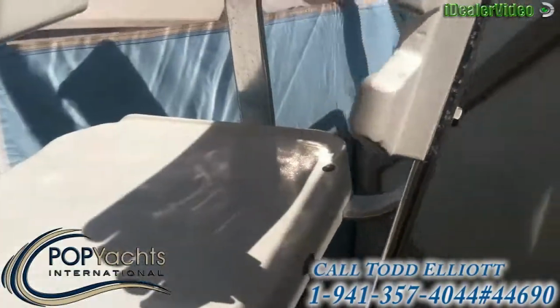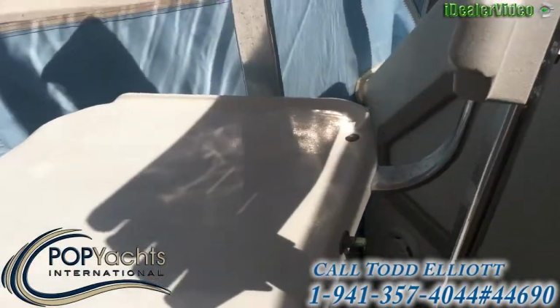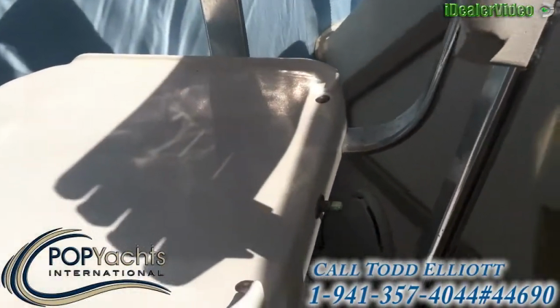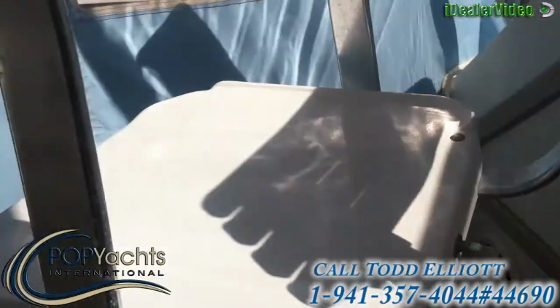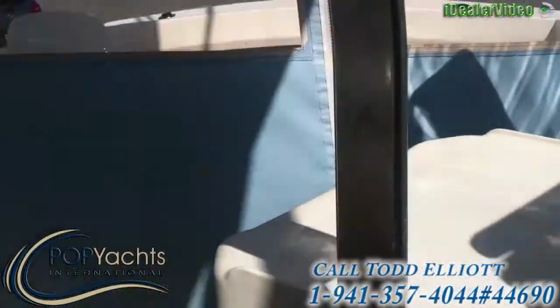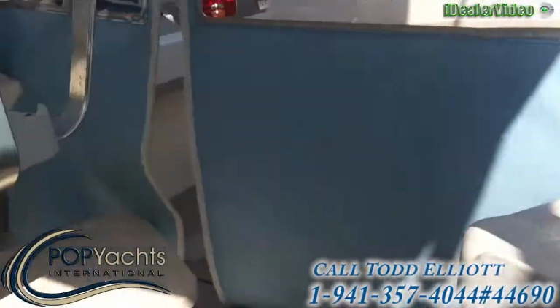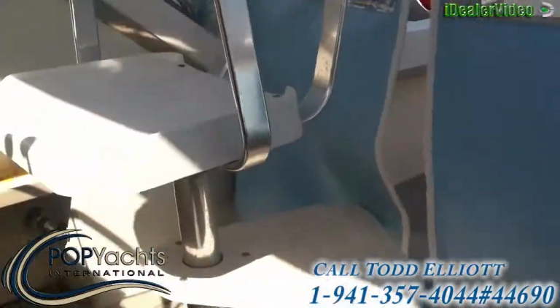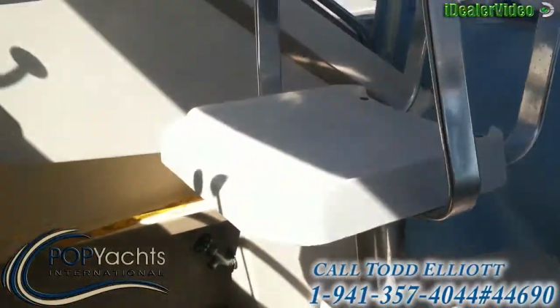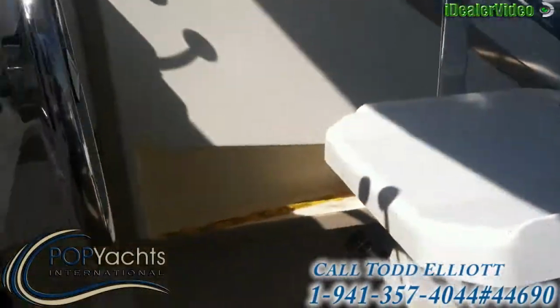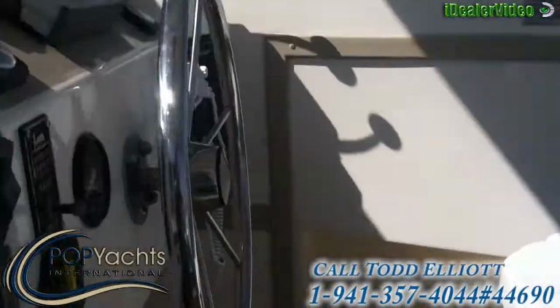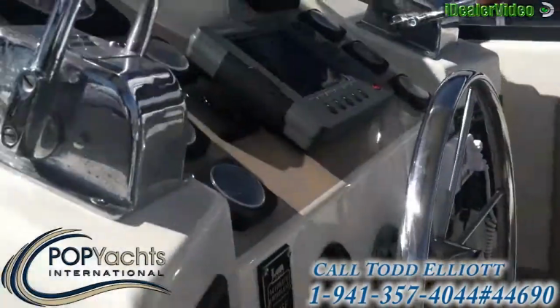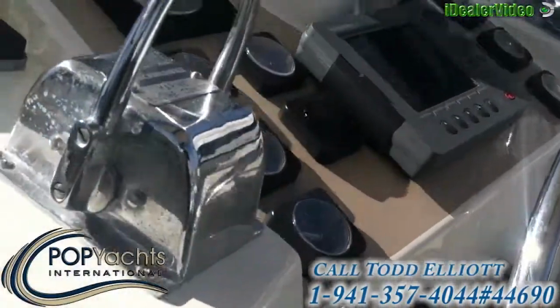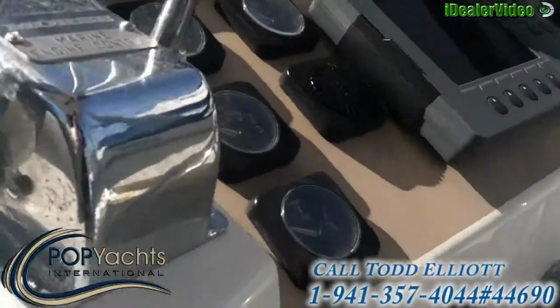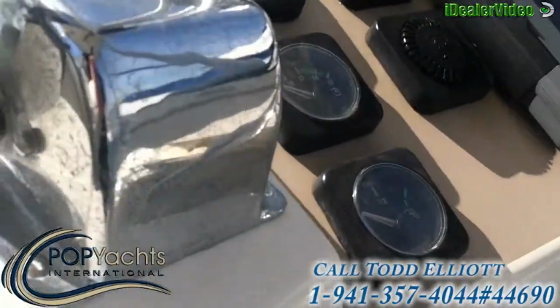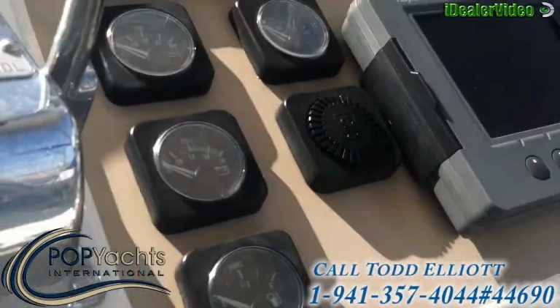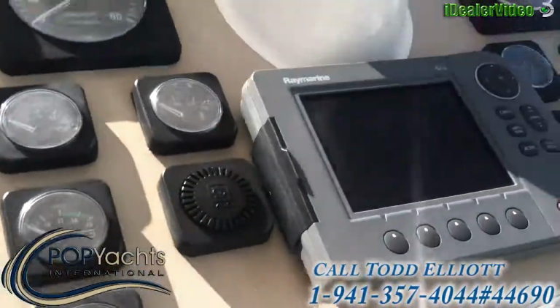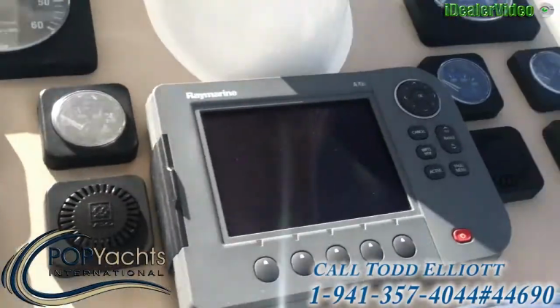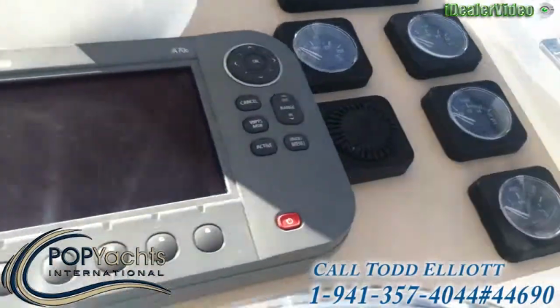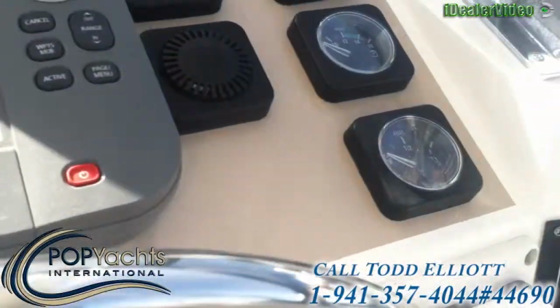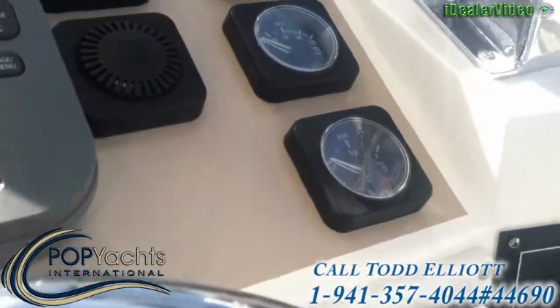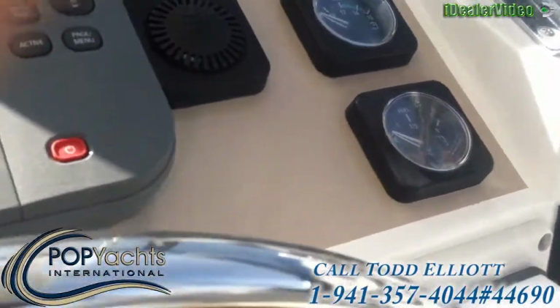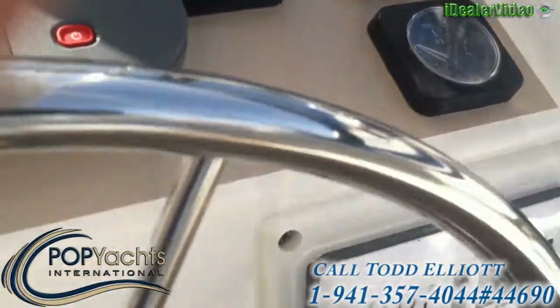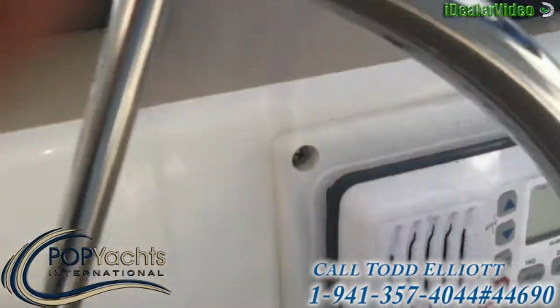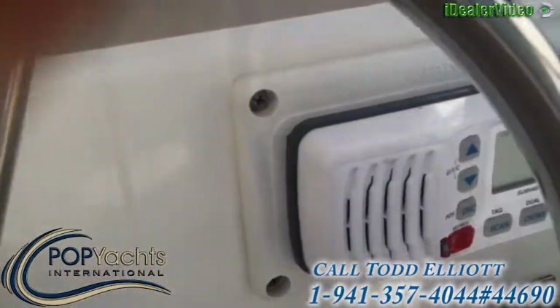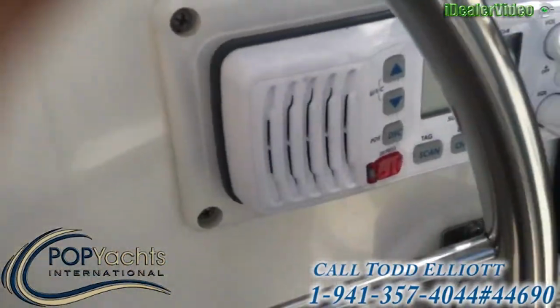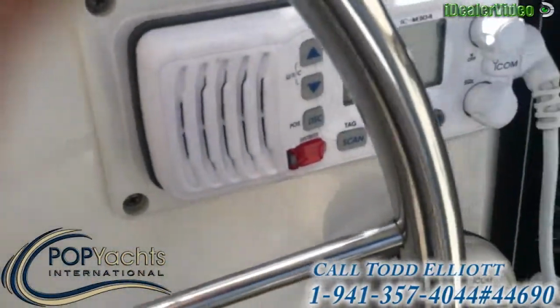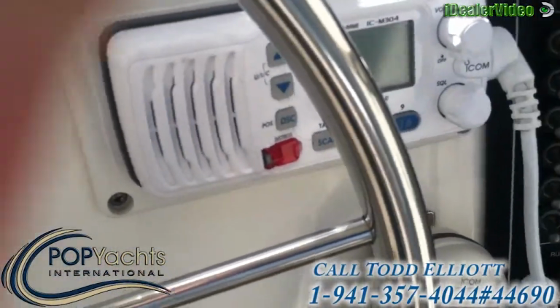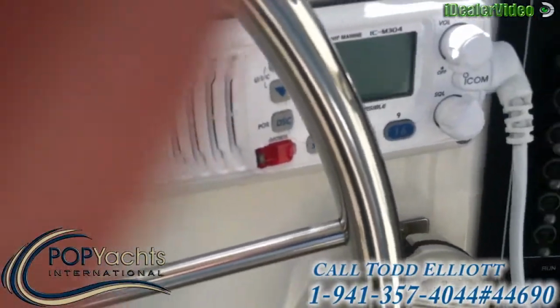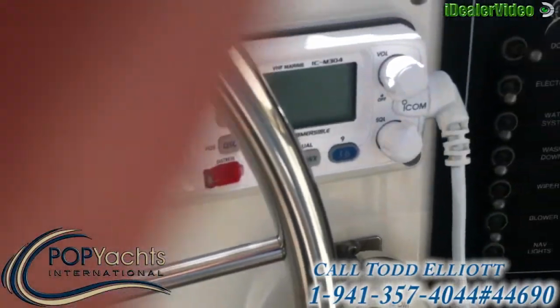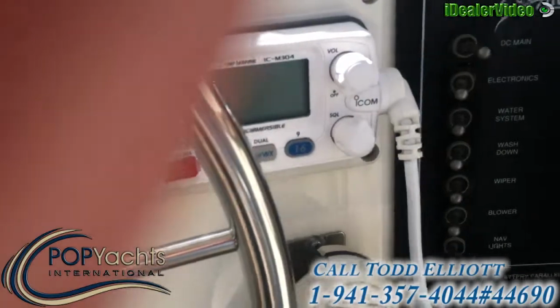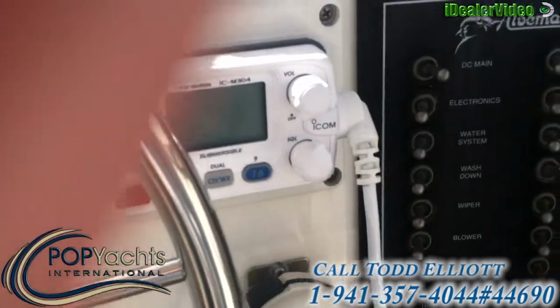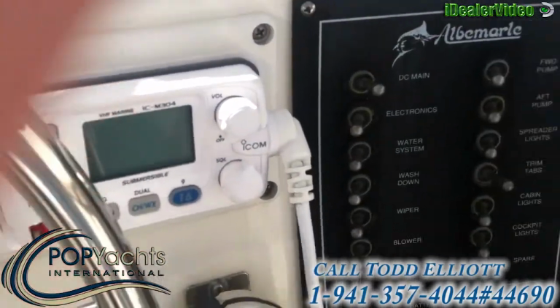The owner has decided he wants something to stay more inshore with, and that's what brings this boat to market. We have a stereo with two speakers and a VHF radio.